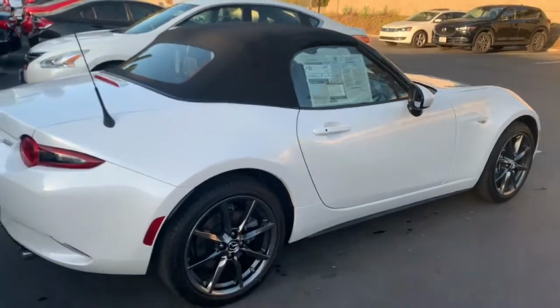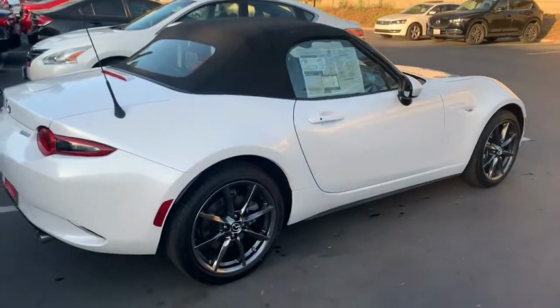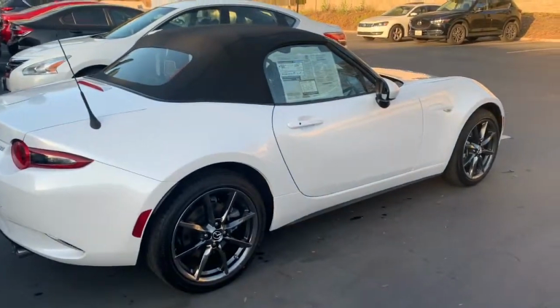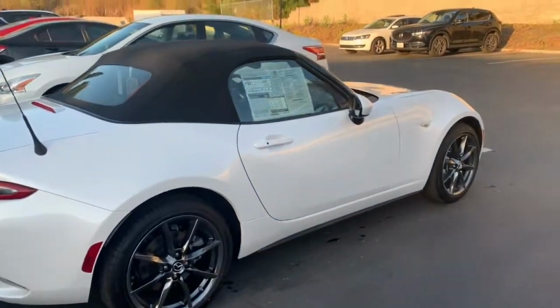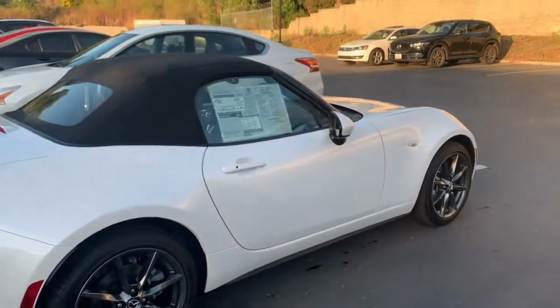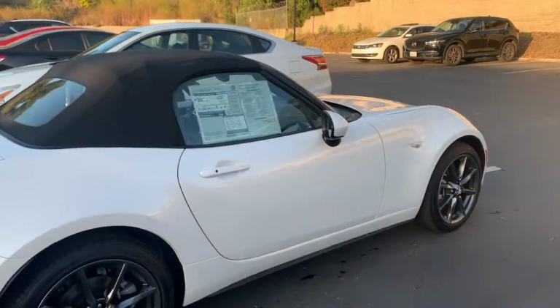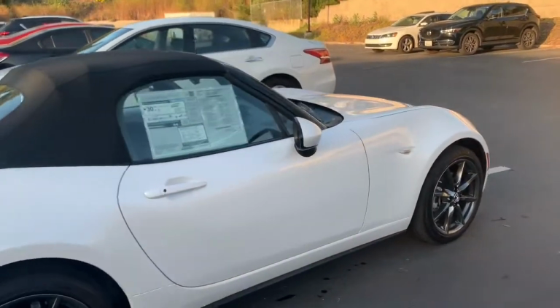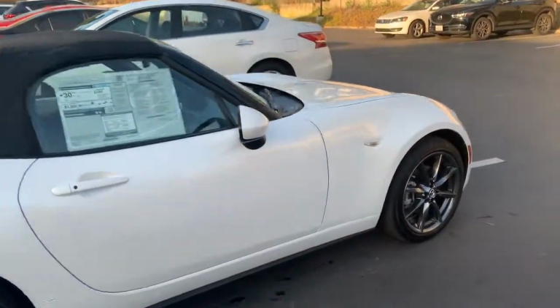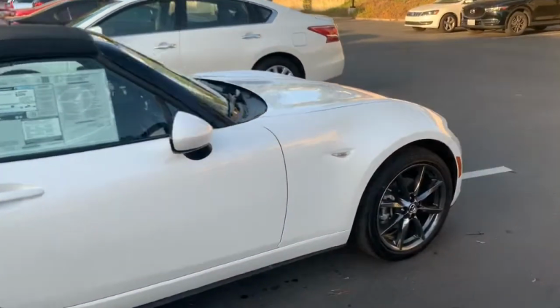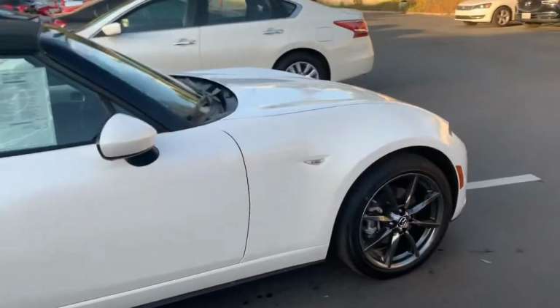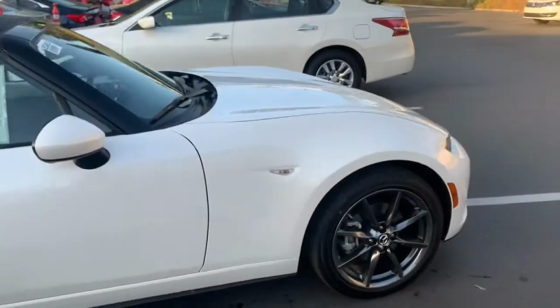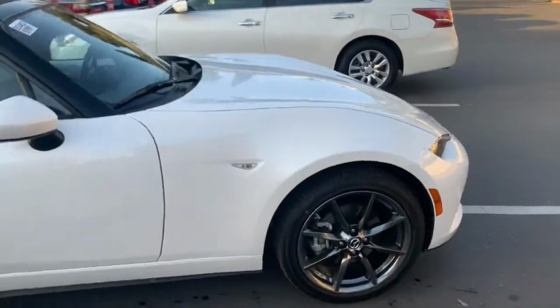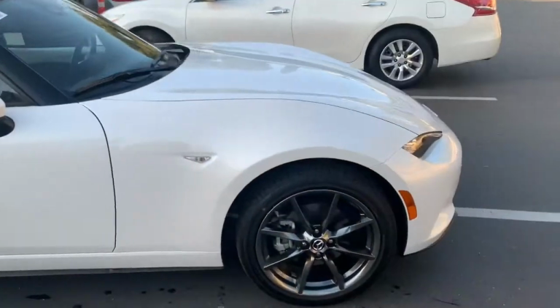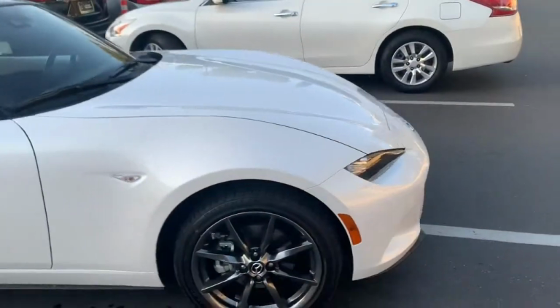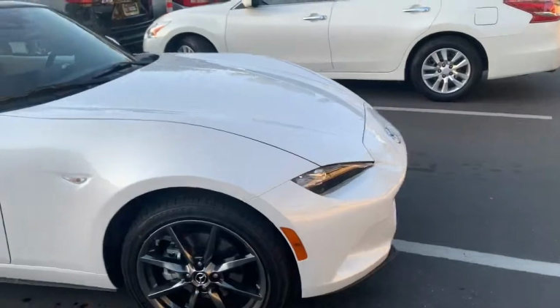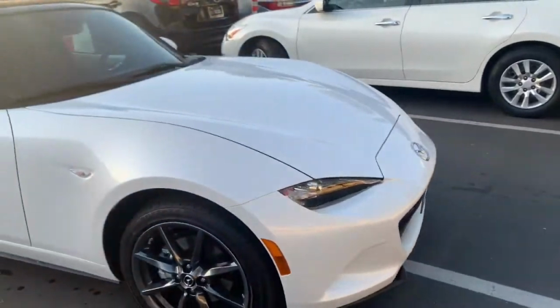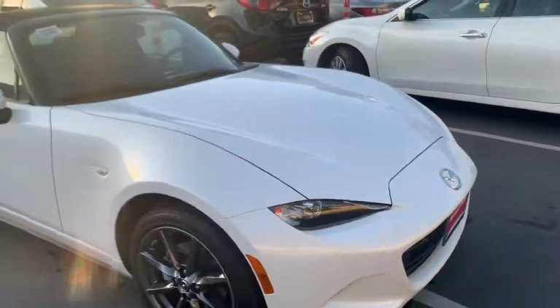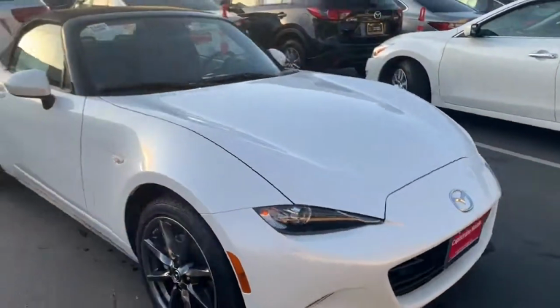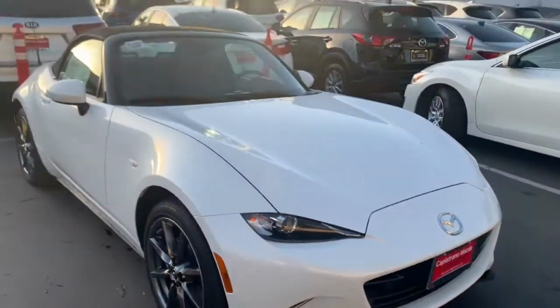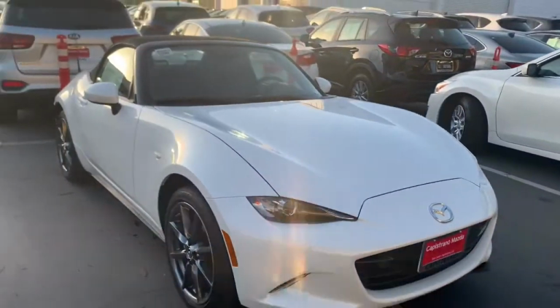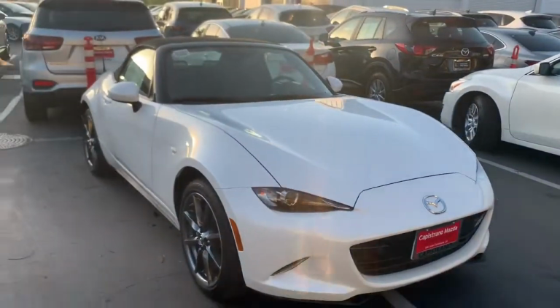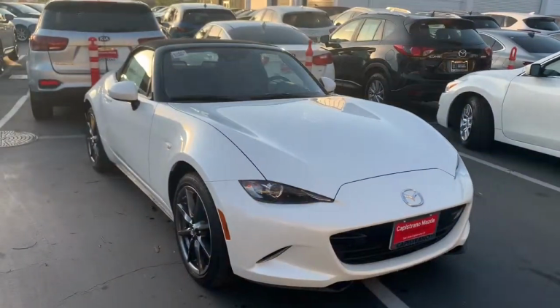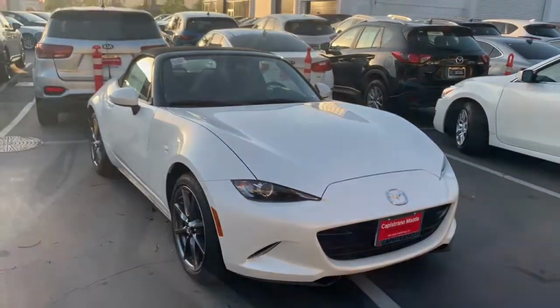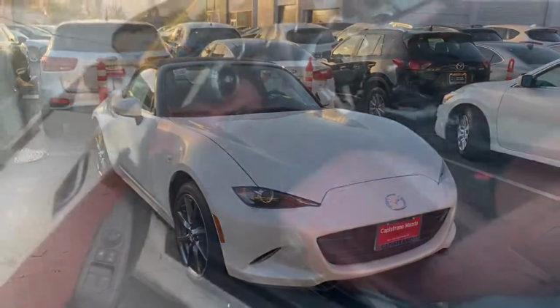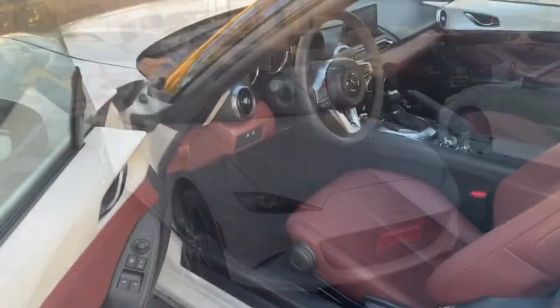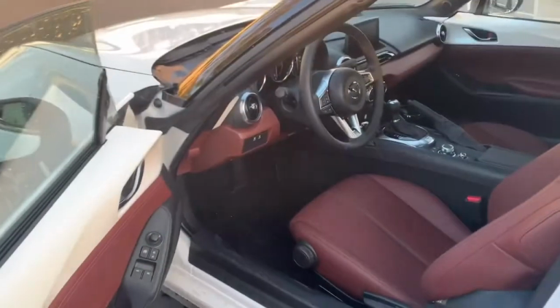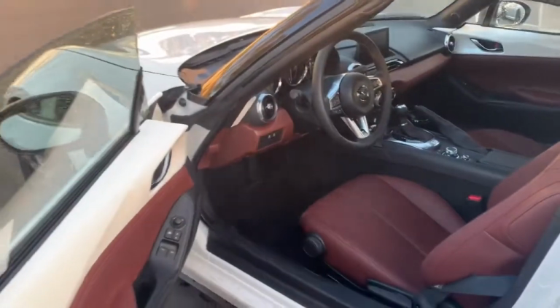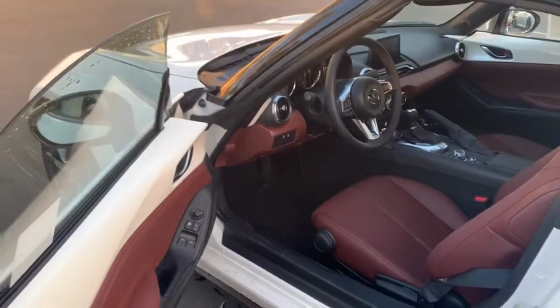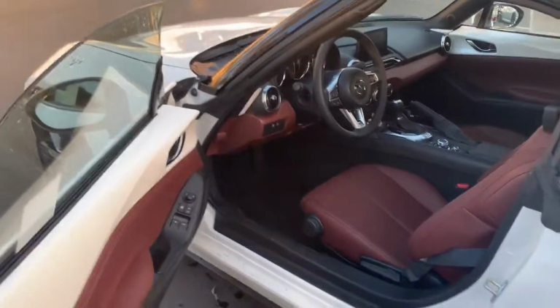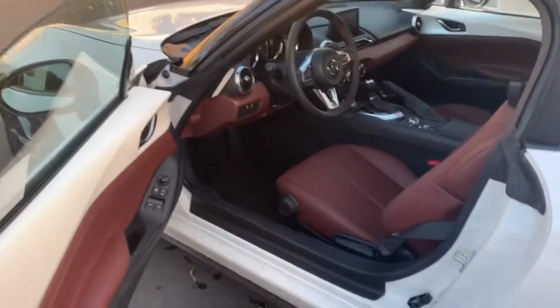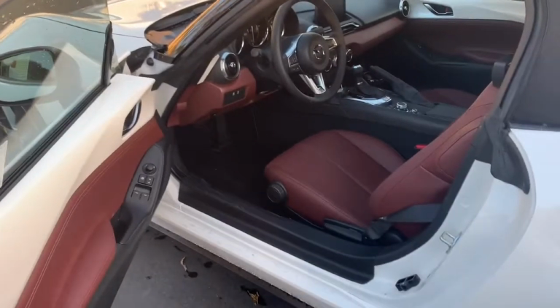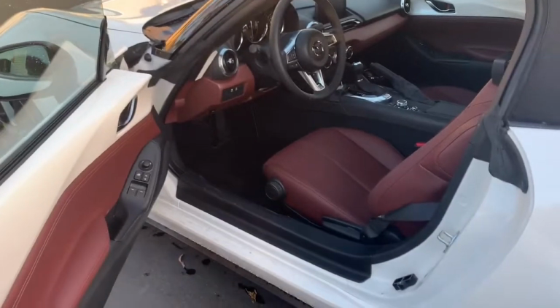It's a beautiful roadster. It's fun to drive, it's very responsive. And I know you're going to love this car. Let's go ahead and take a look on the inside.